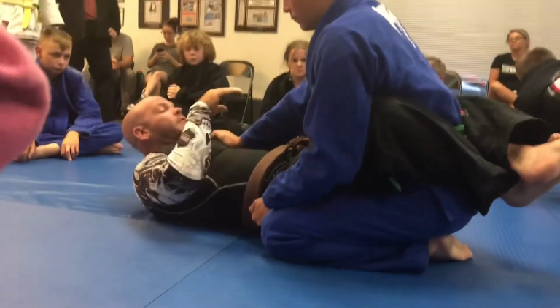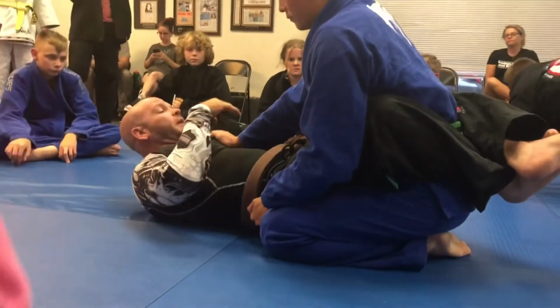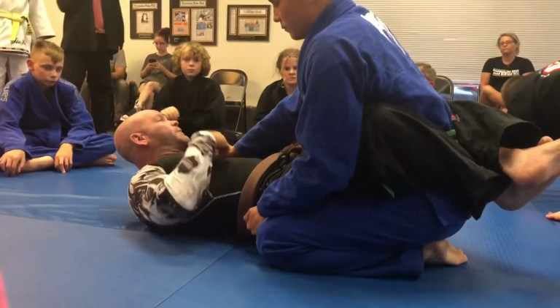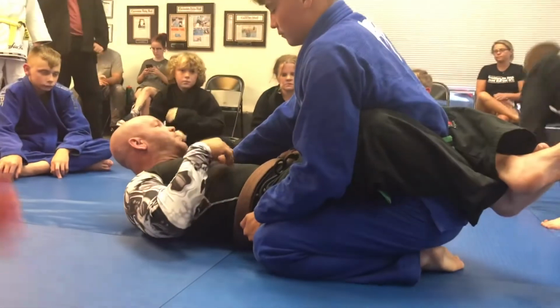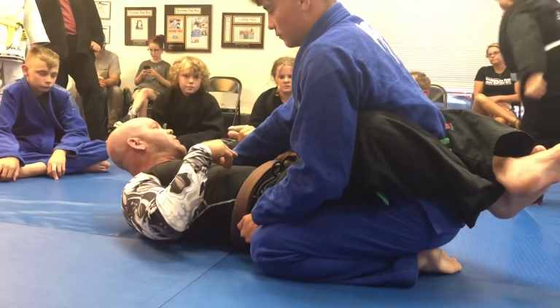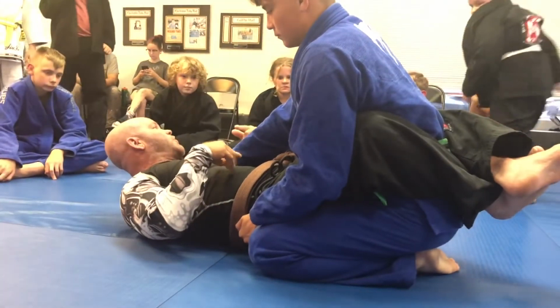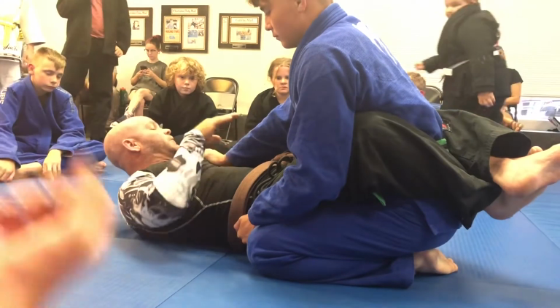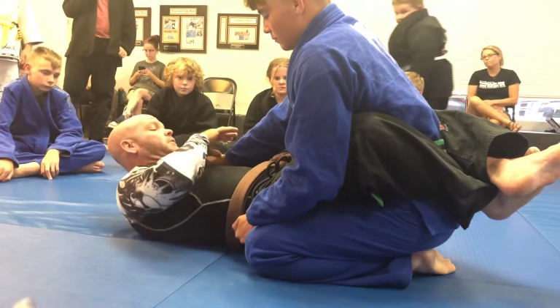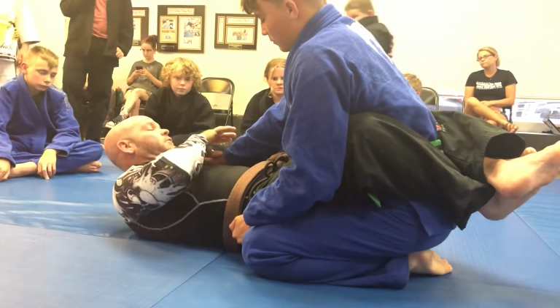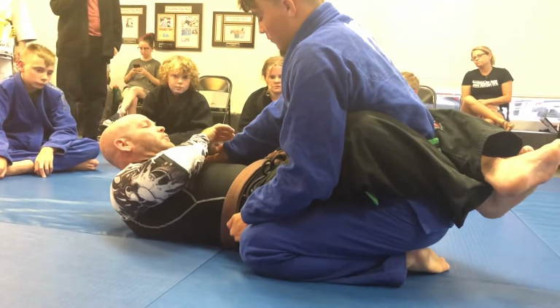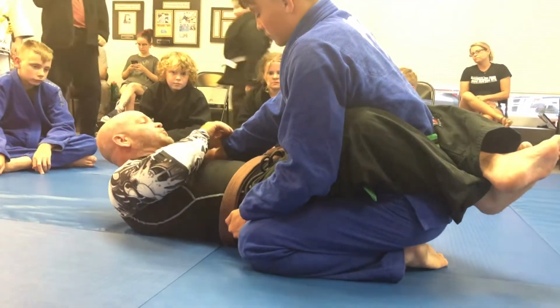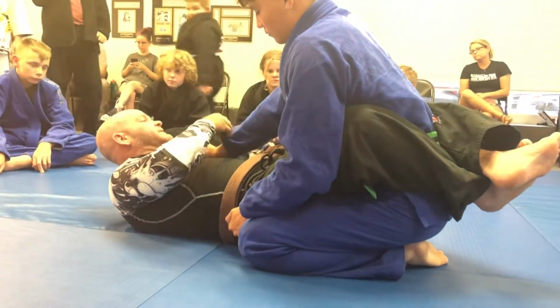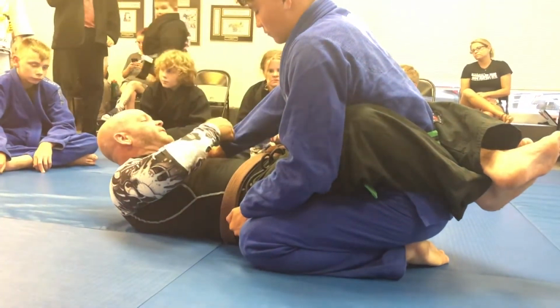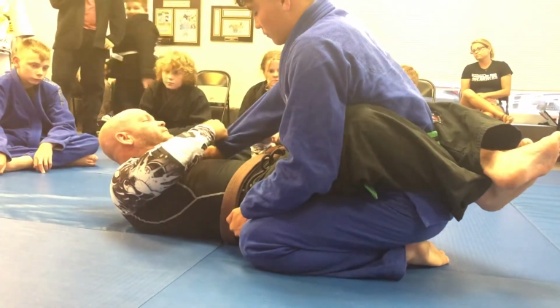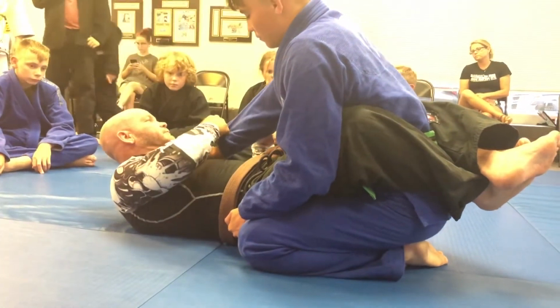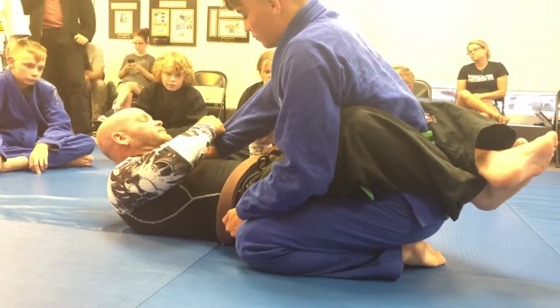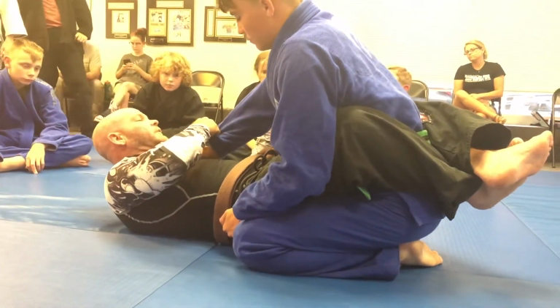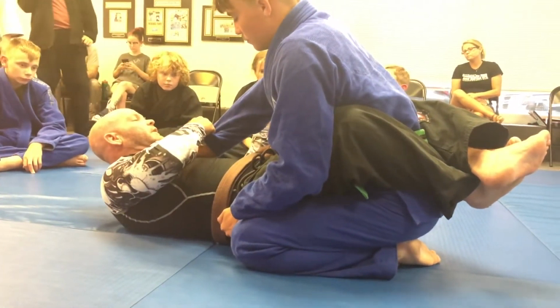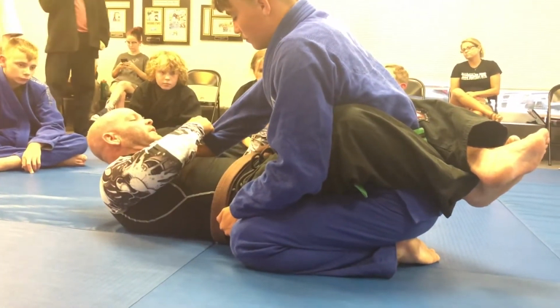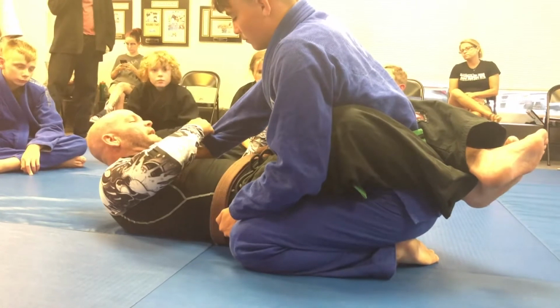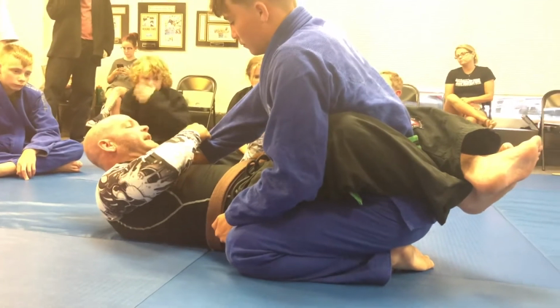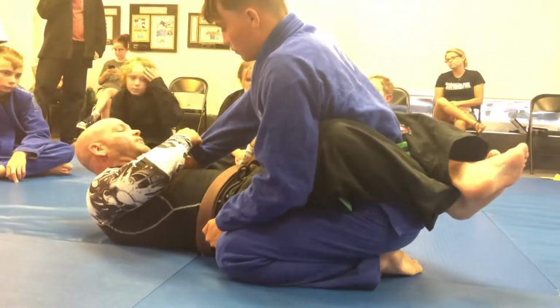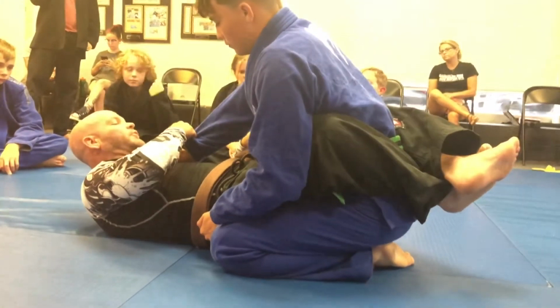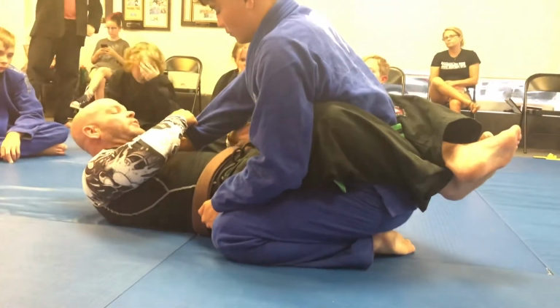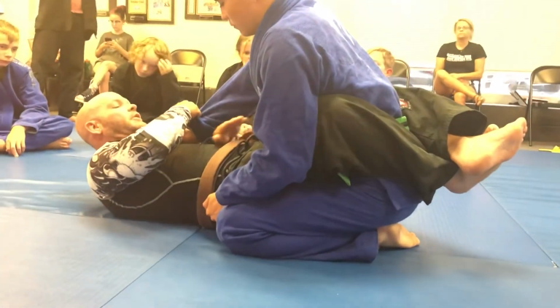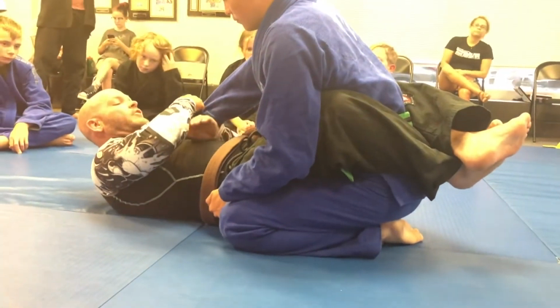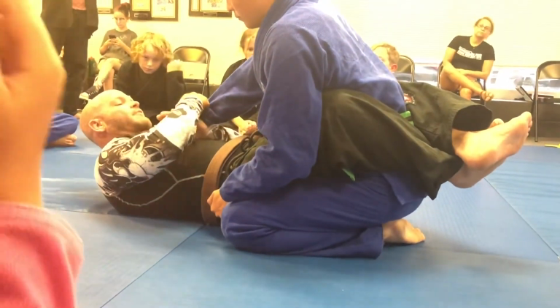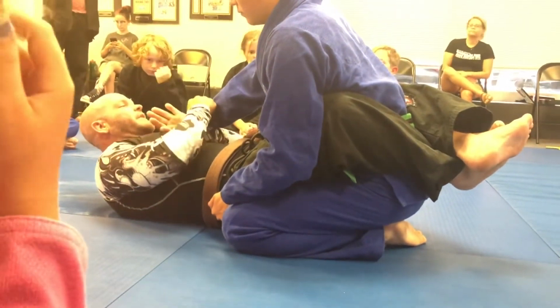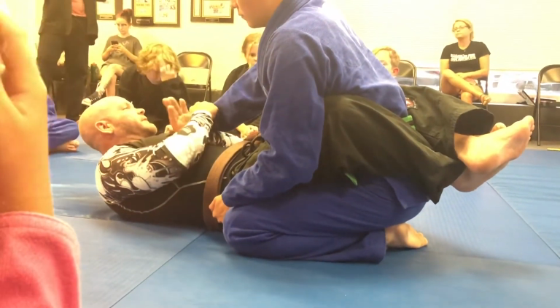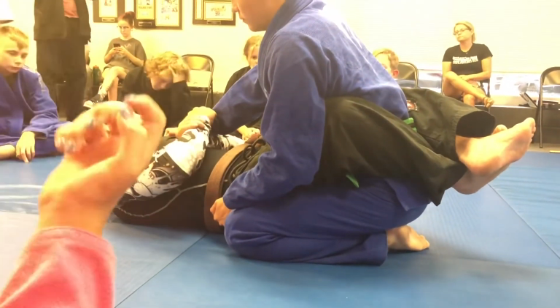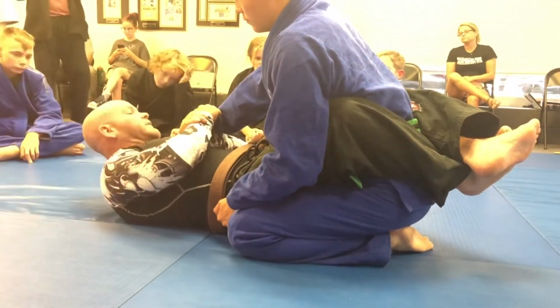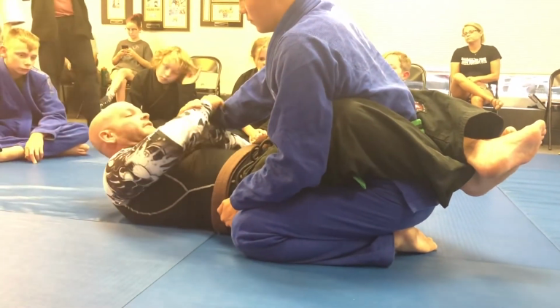Breaking the grips upward for closed guard. I'm gonna cross grab his sleeve, and then the same side hand comes under and grabs my wrist — like this.